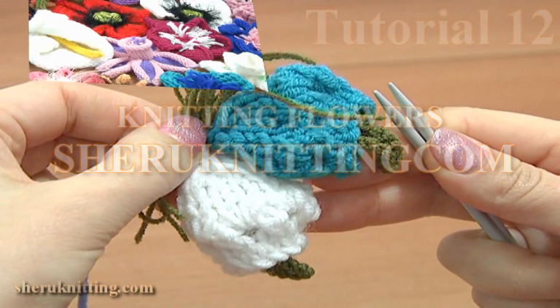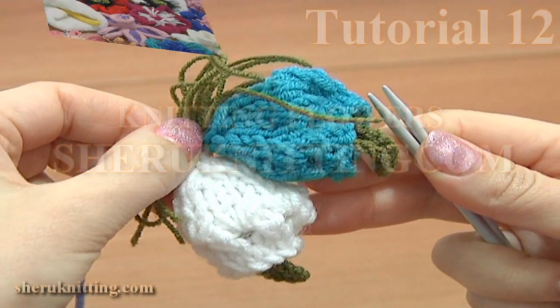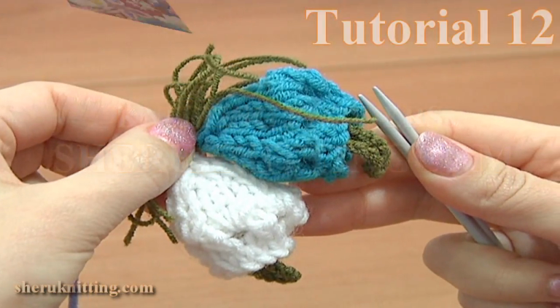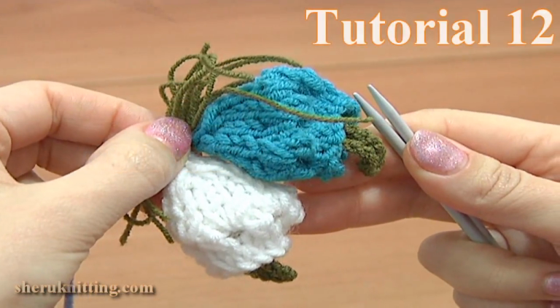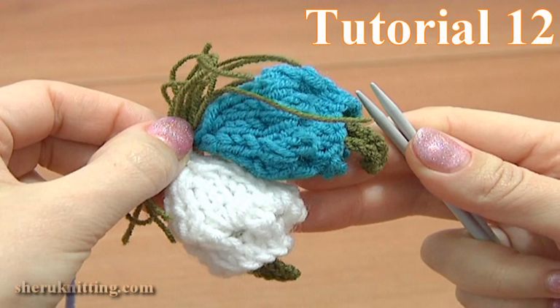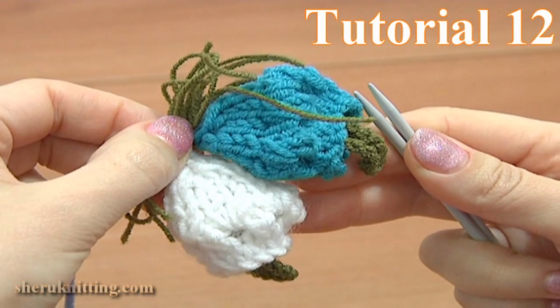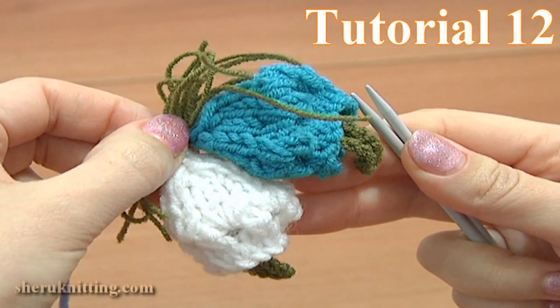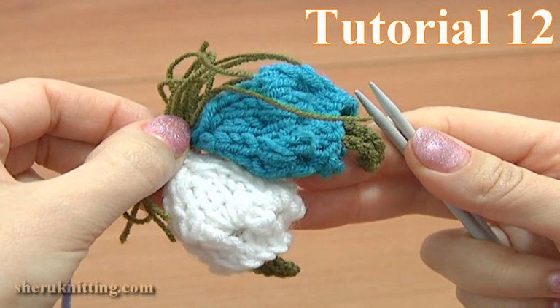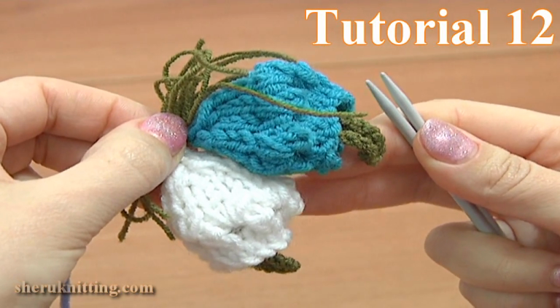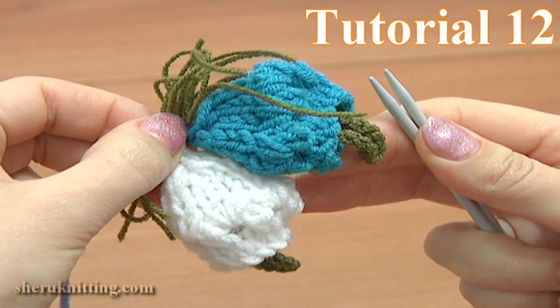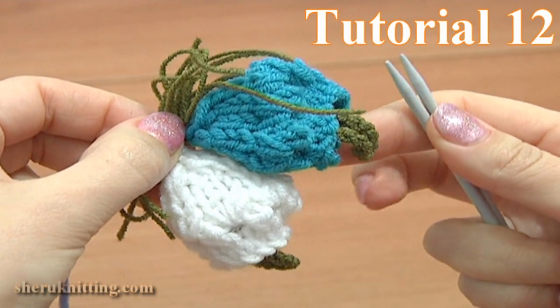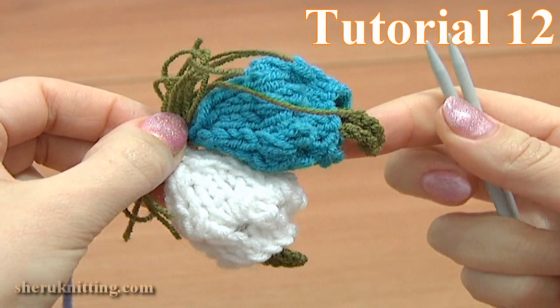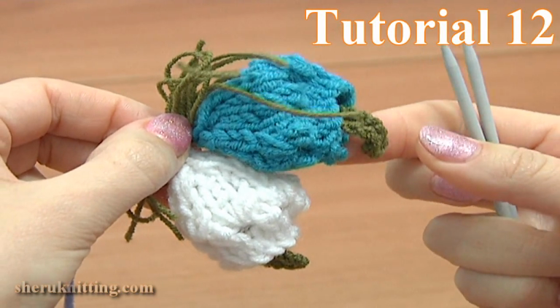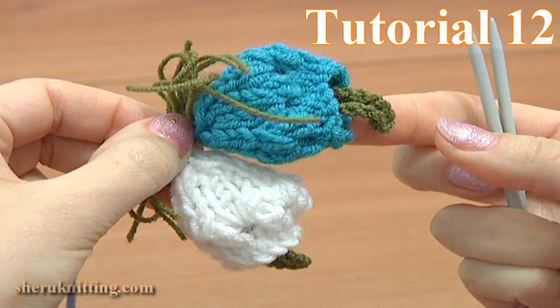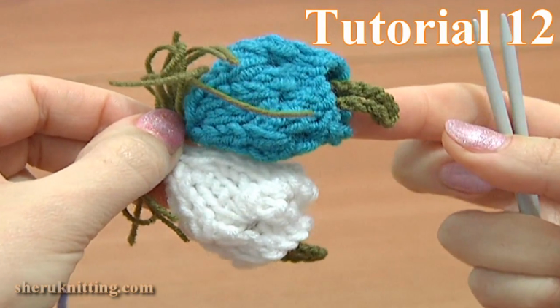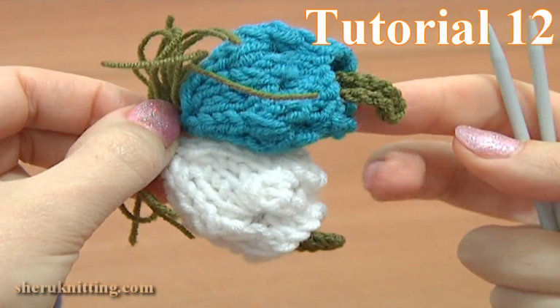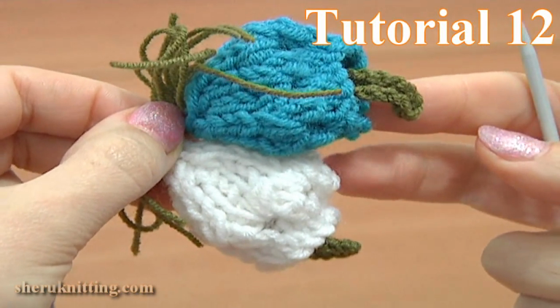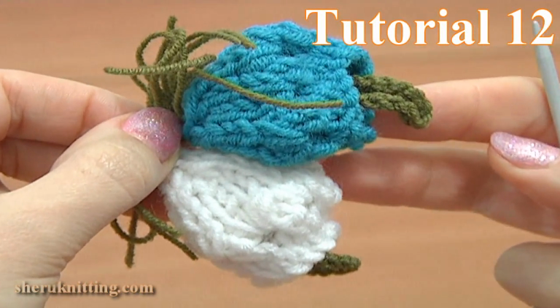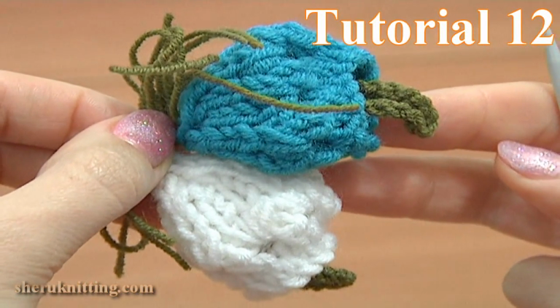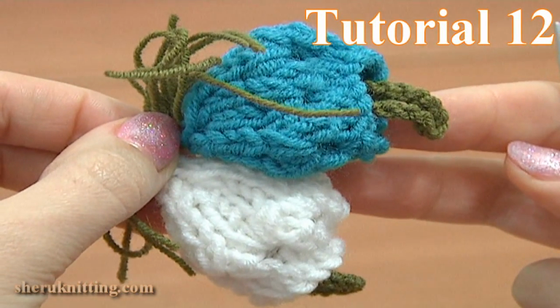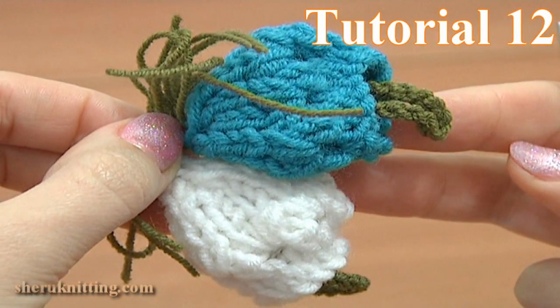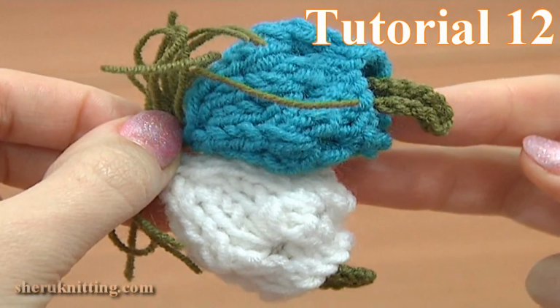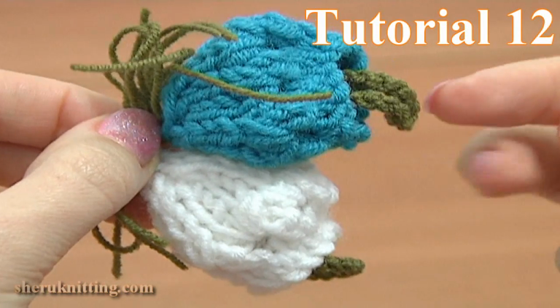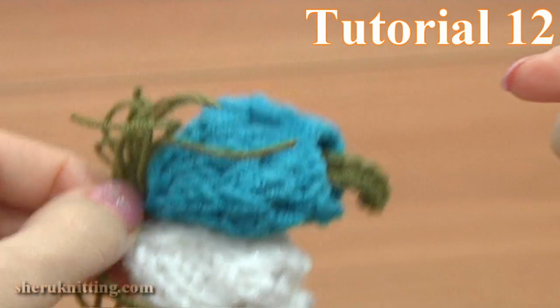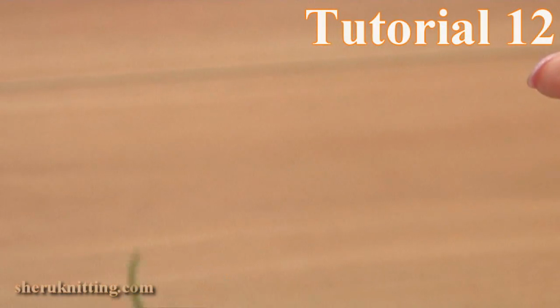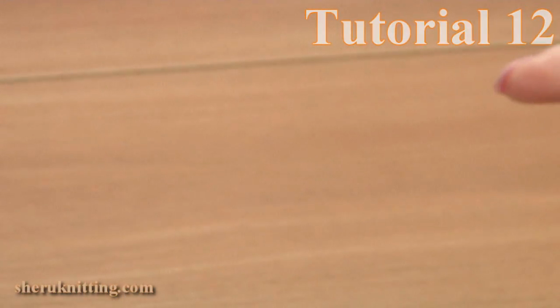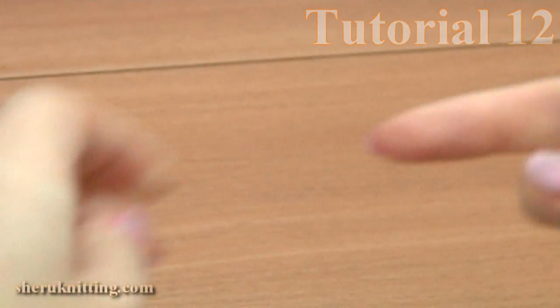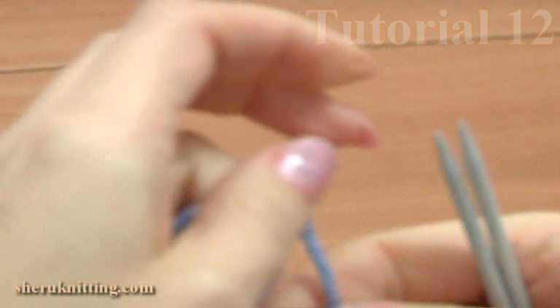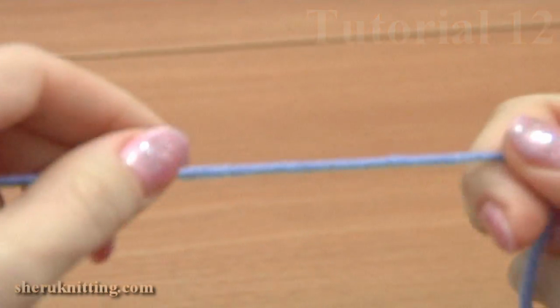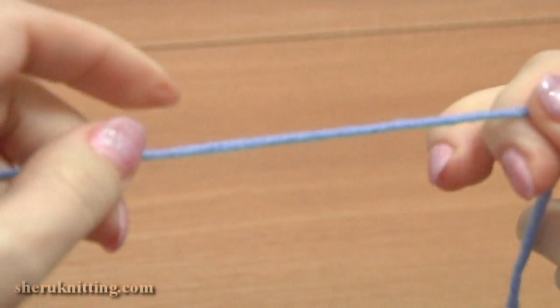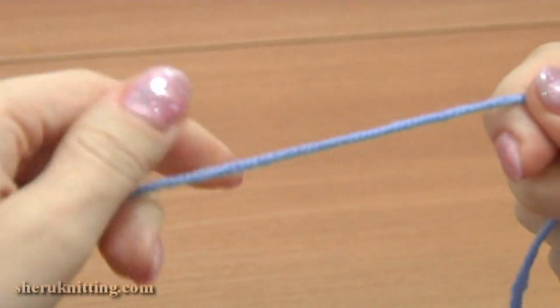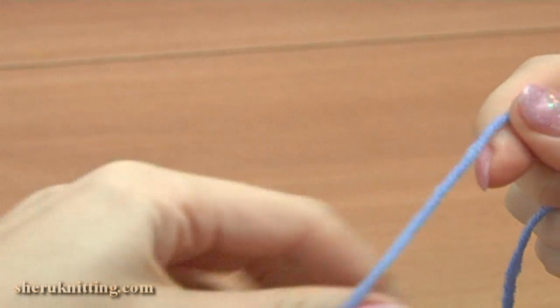In this tutorial I'll be knitting a bell flower. For the work we need 2 balls of yarn, a pair of knitting needles, a crochet hook, and a tapestry needle.